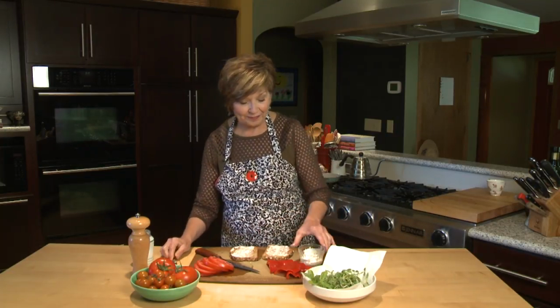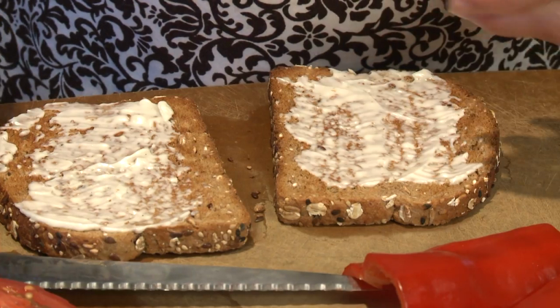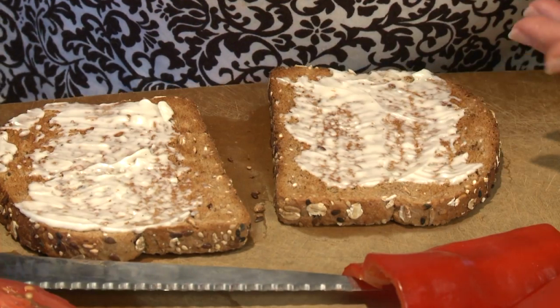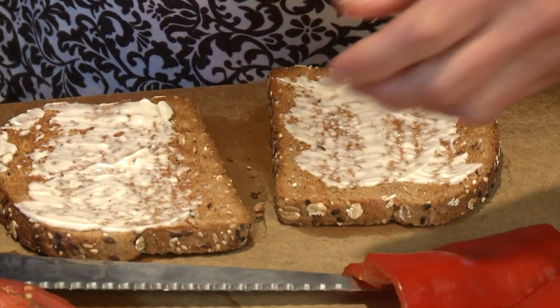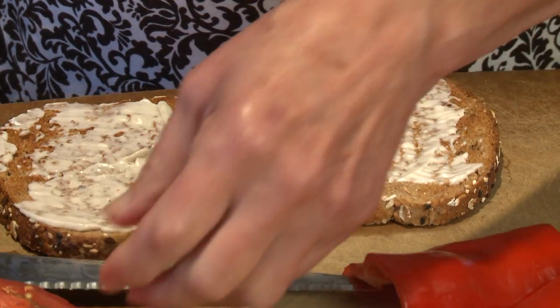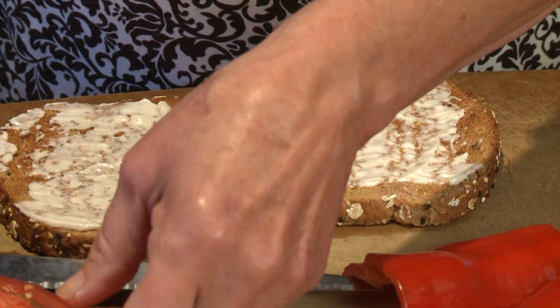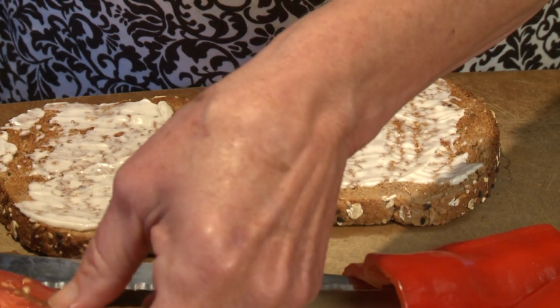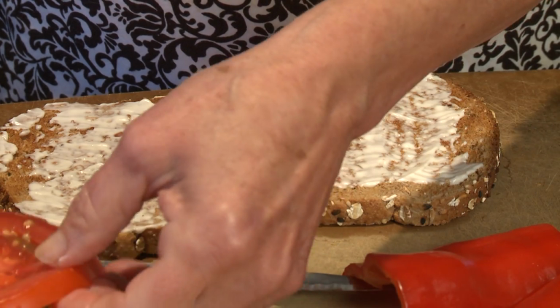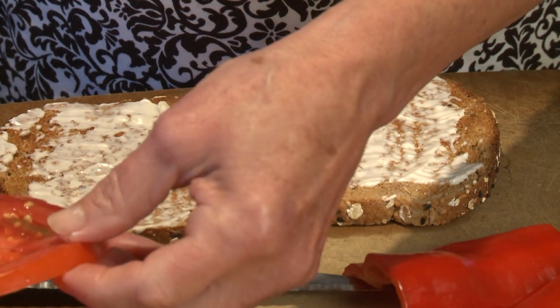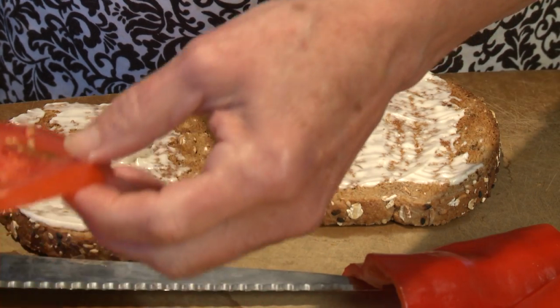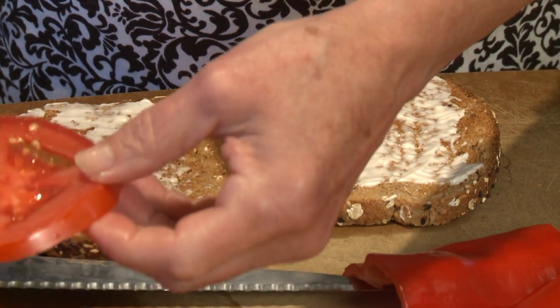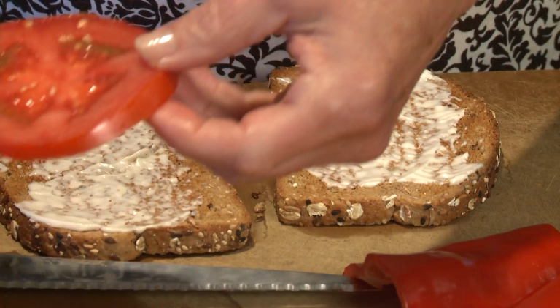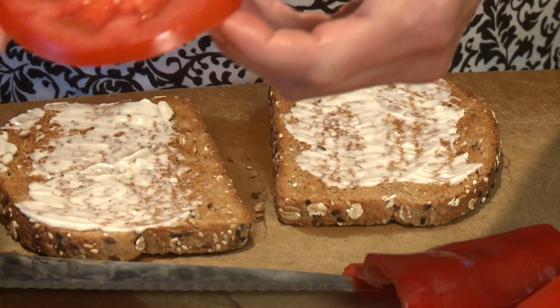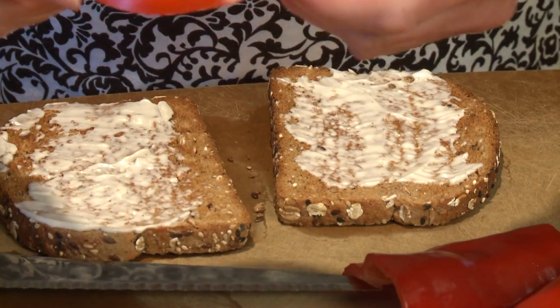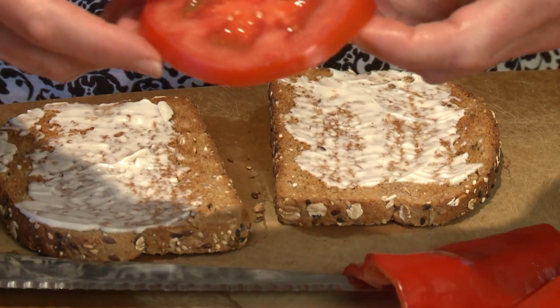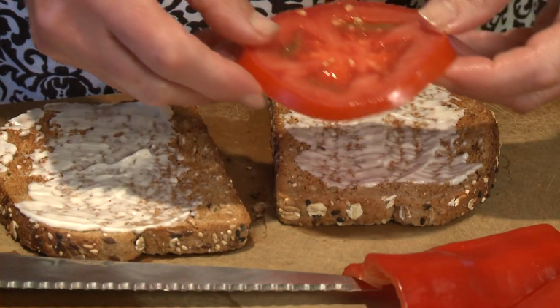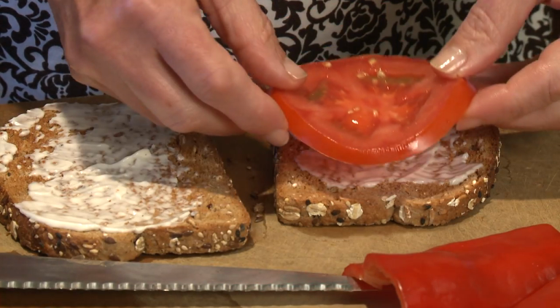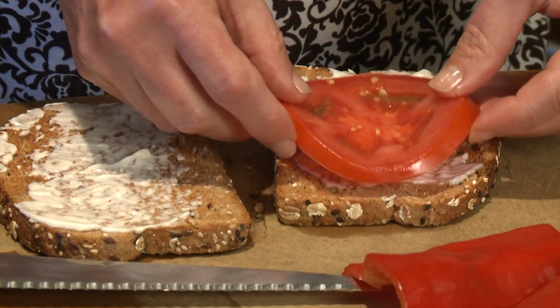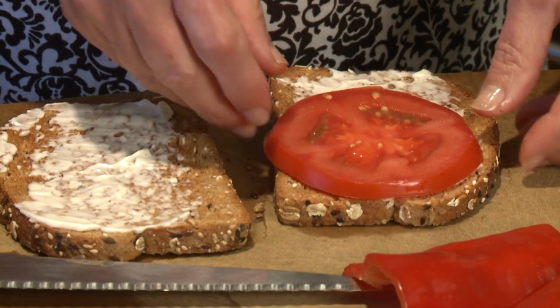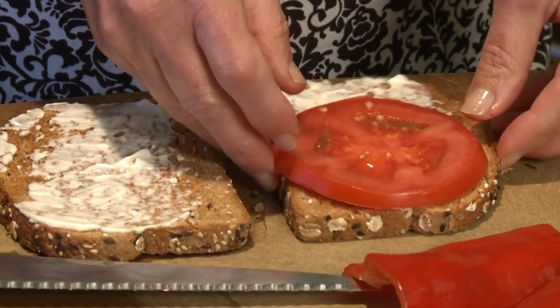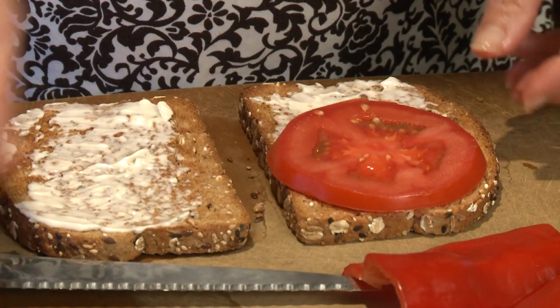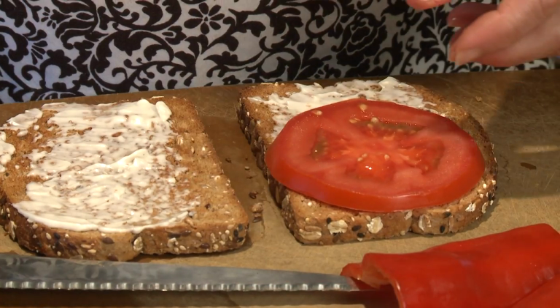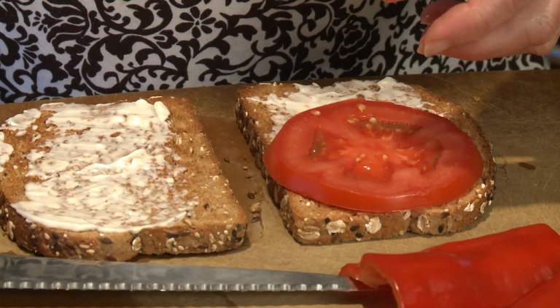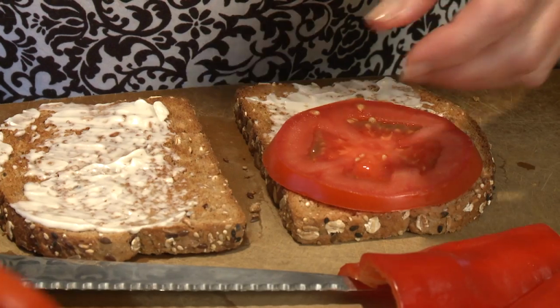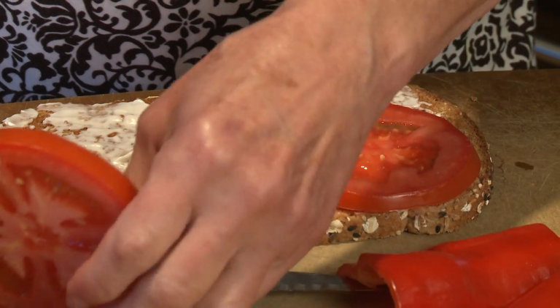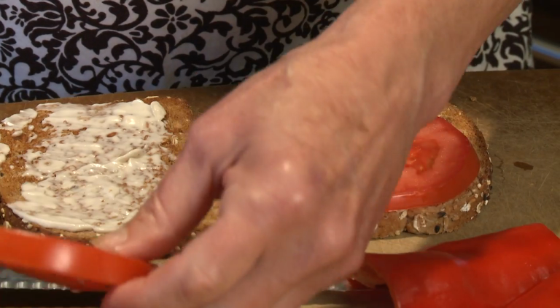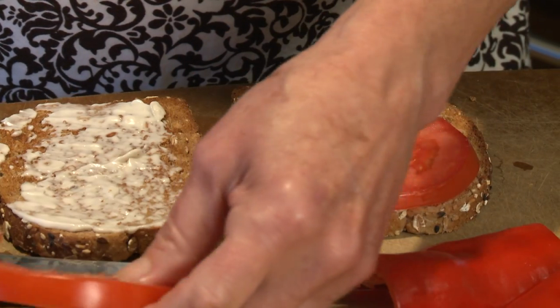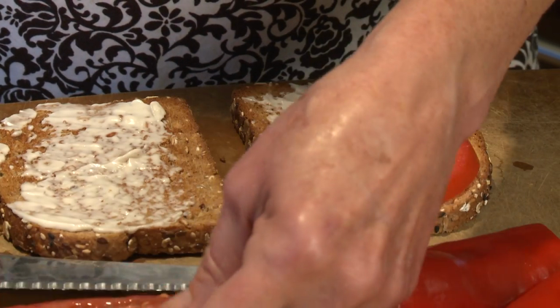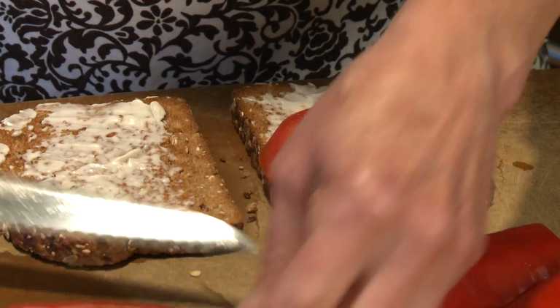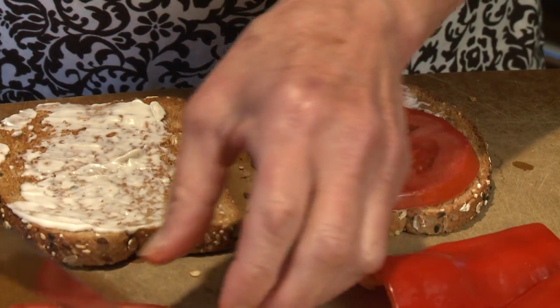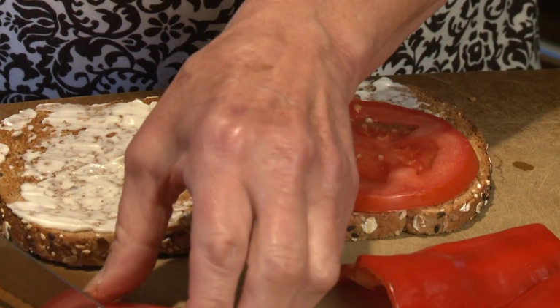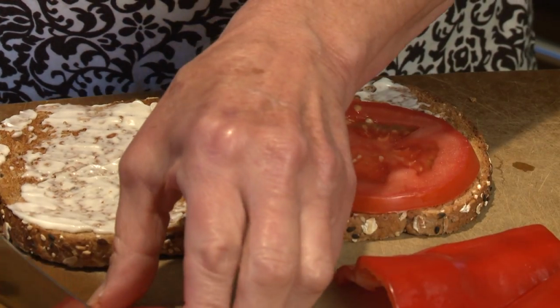I'm going to start building my sandwich first with some slices of fresh tomatoes that were in my vegetable box this week.